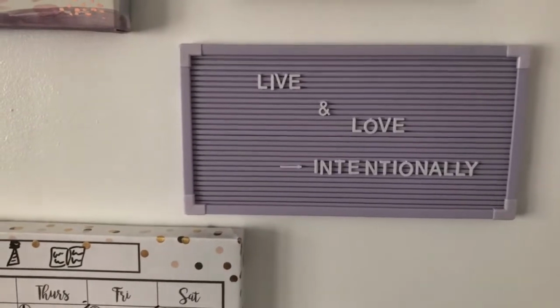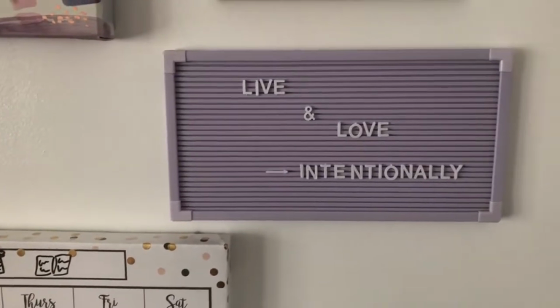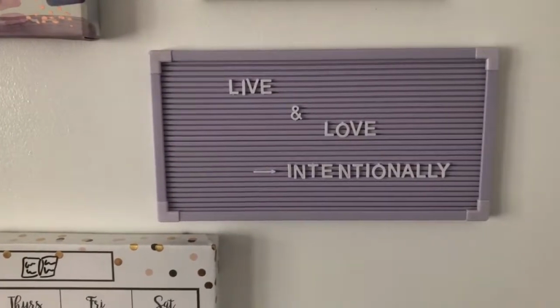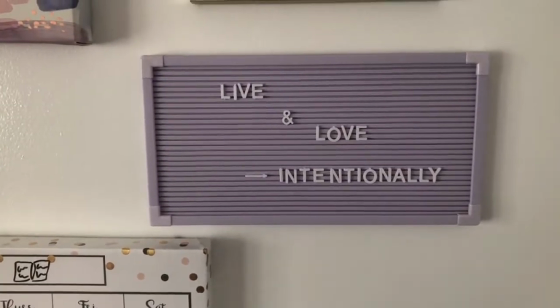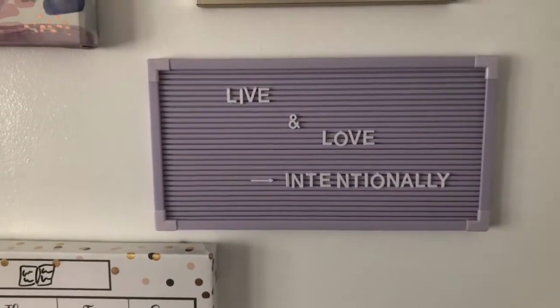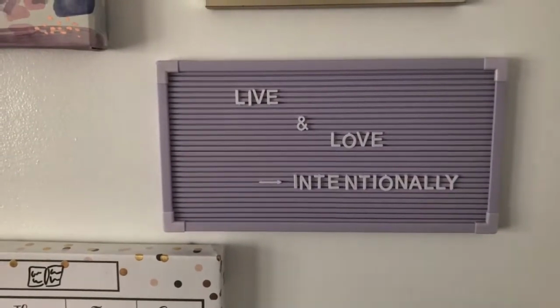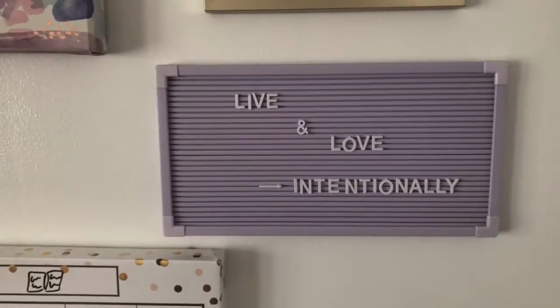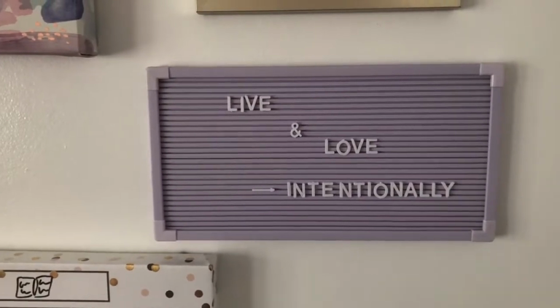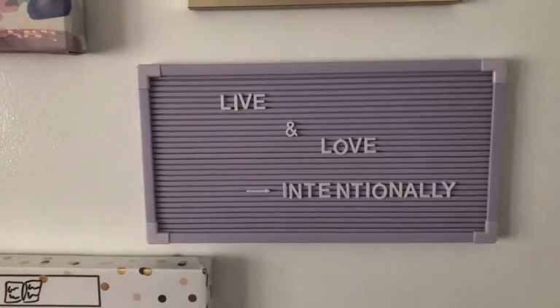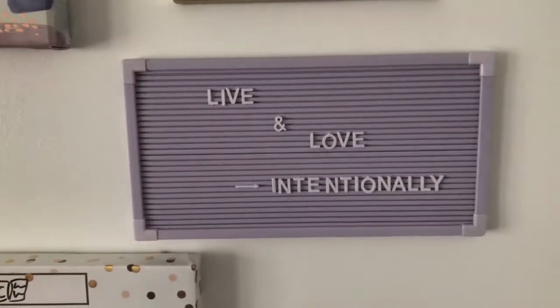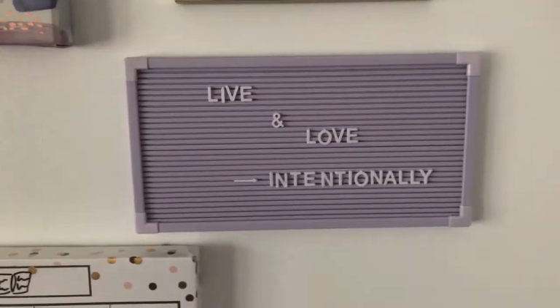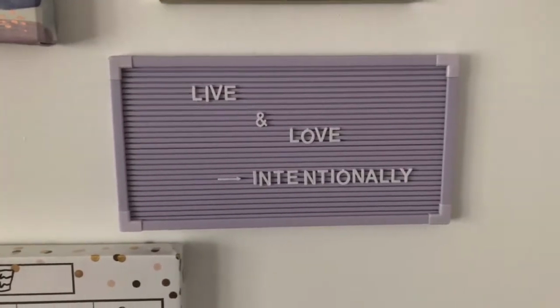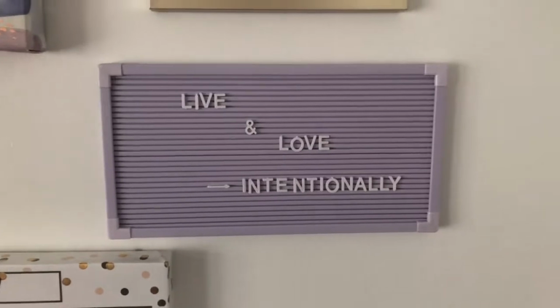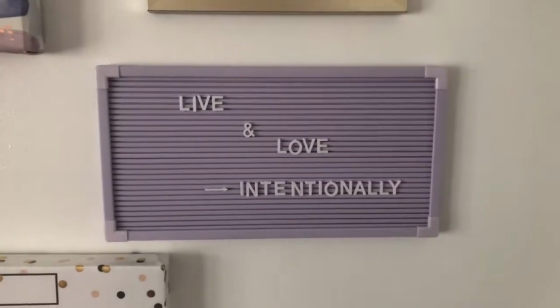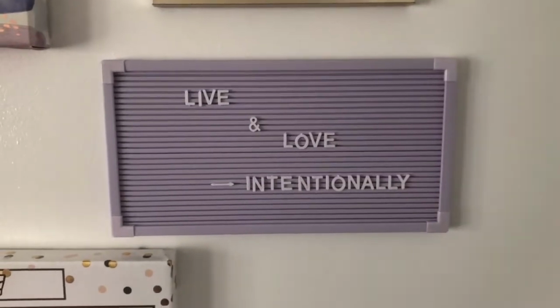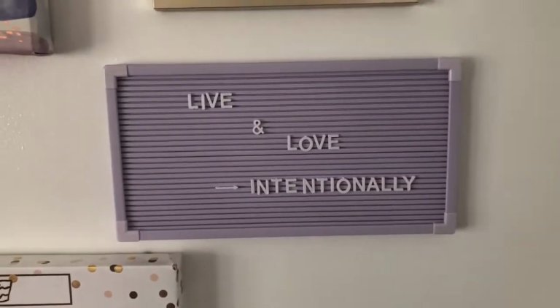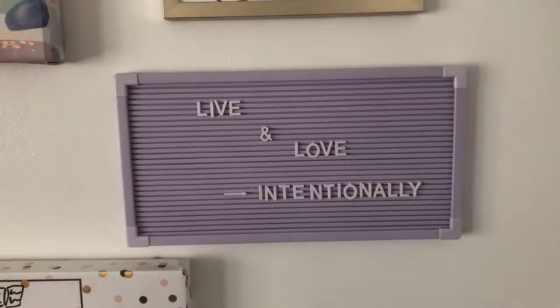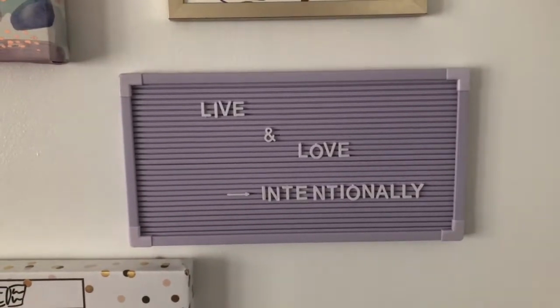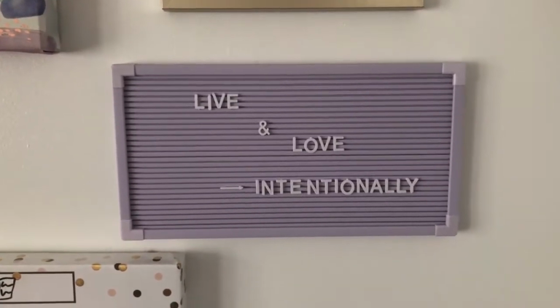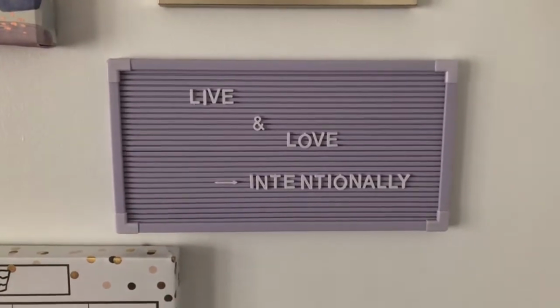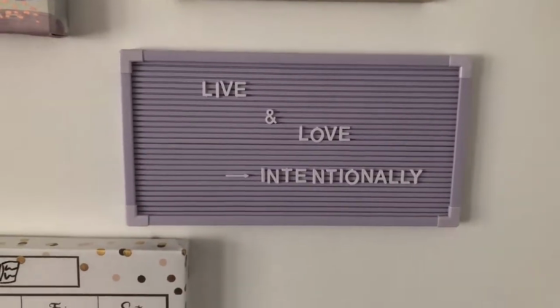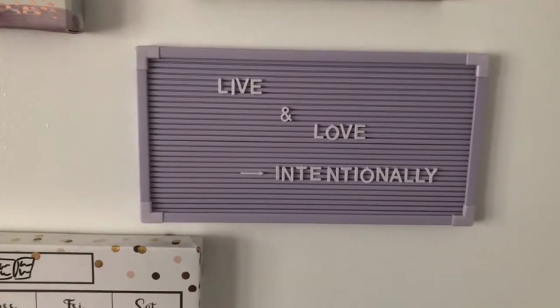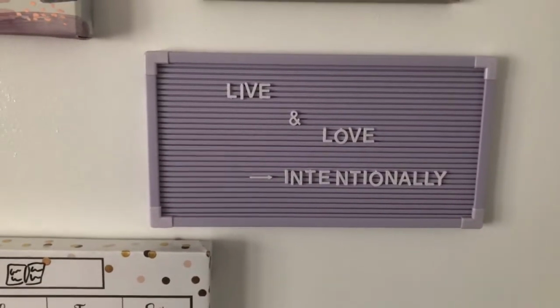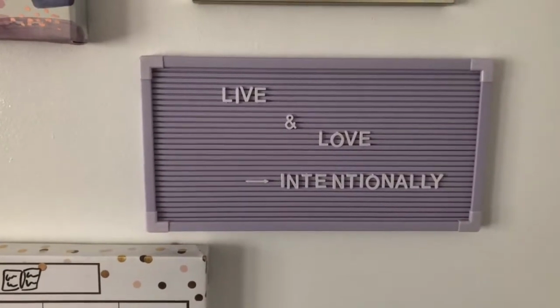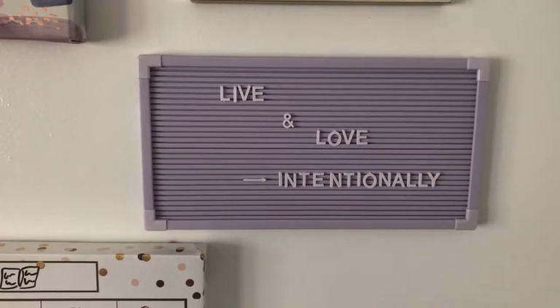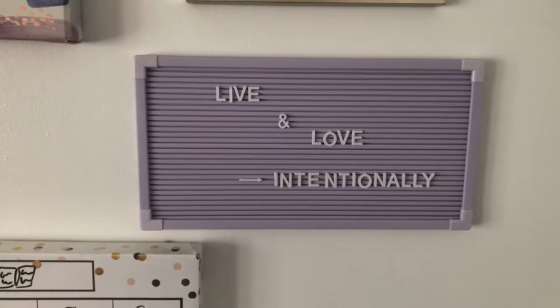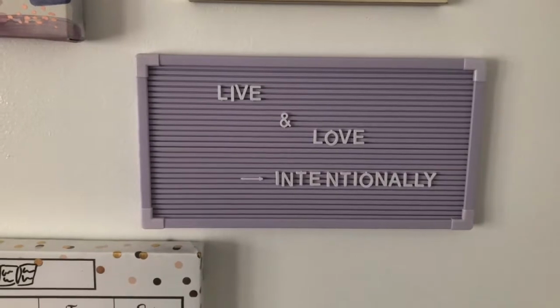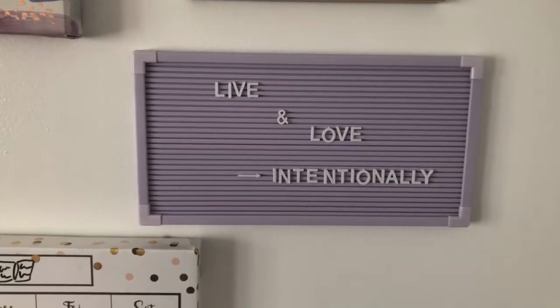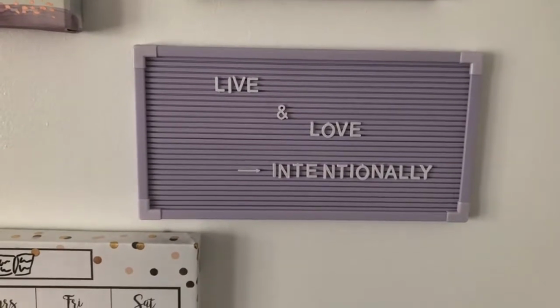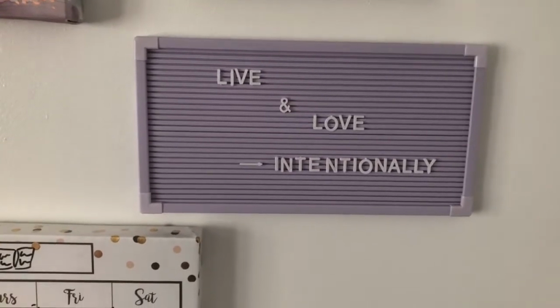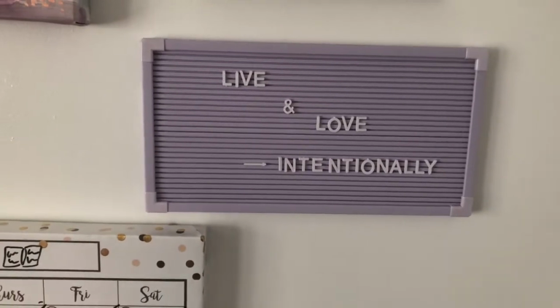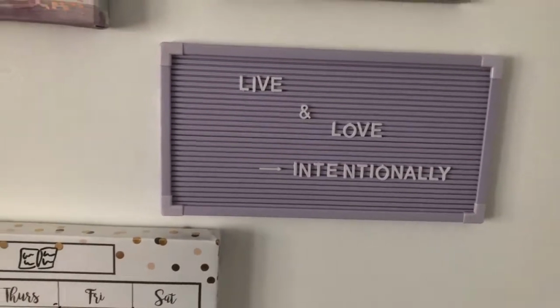Moving down, this is another item from HomeGoods — it's a letter board in the perfect lilac purple color. I love putting different sayings up here, and this is what I have on it now. I just really like it.